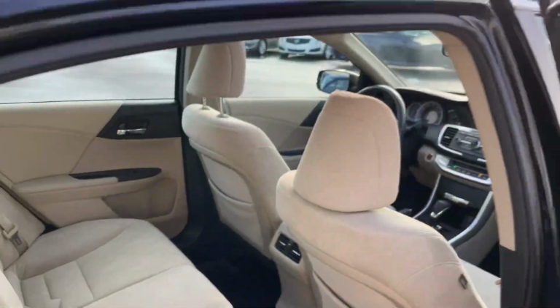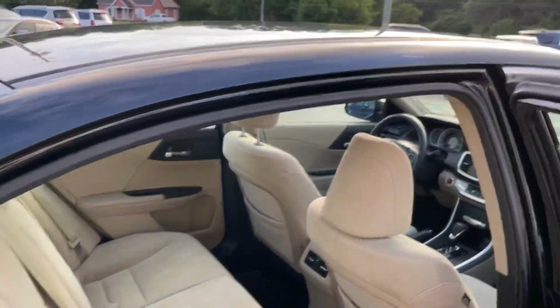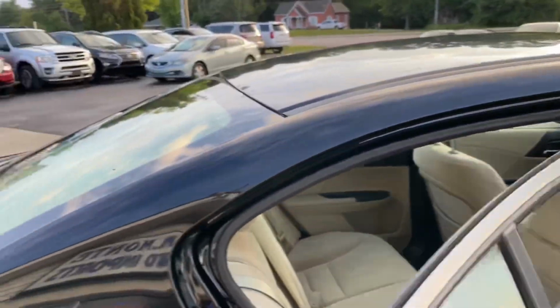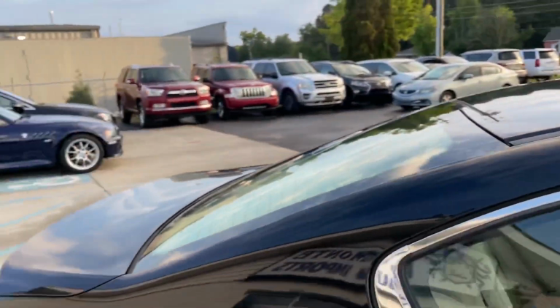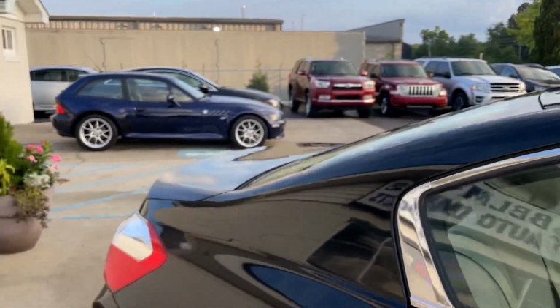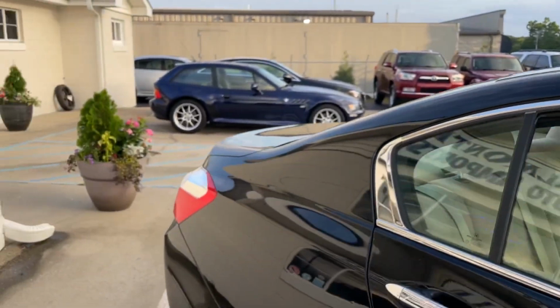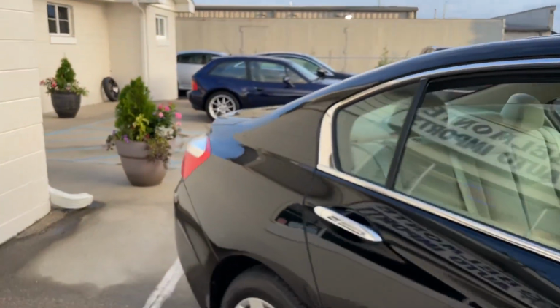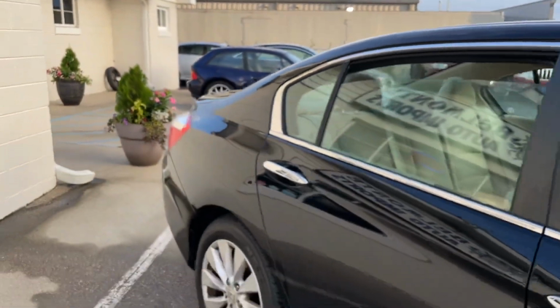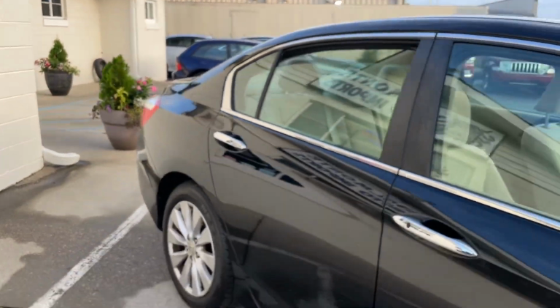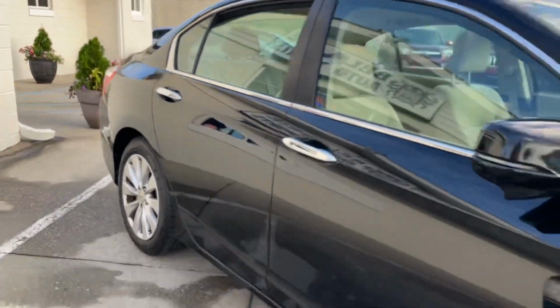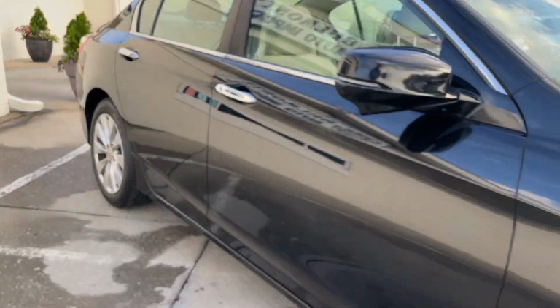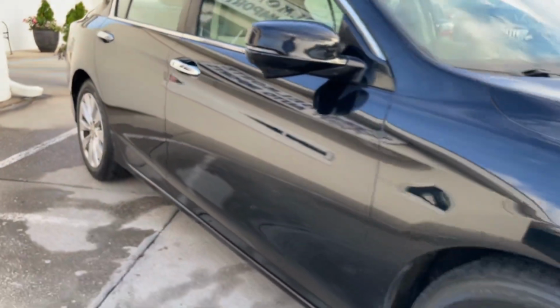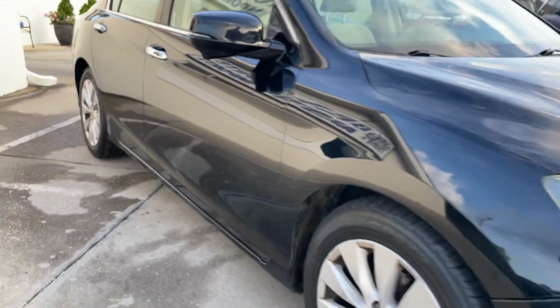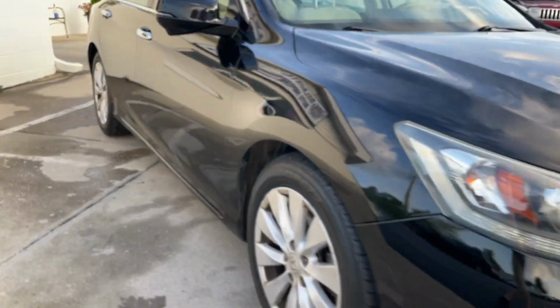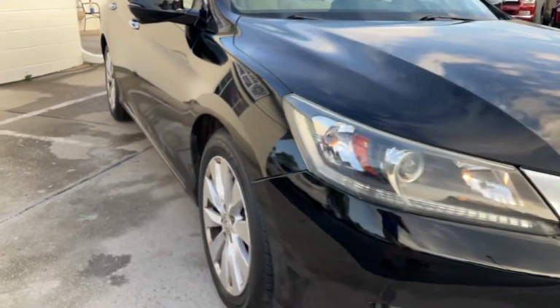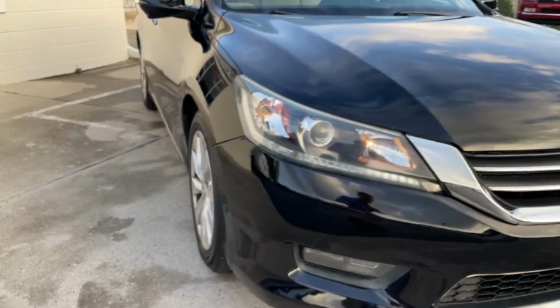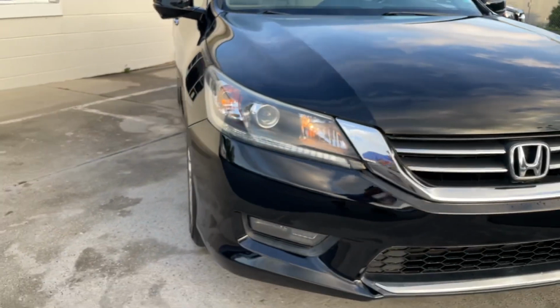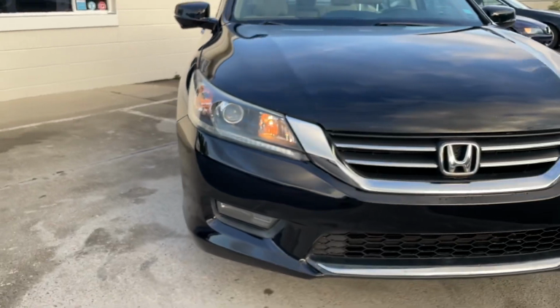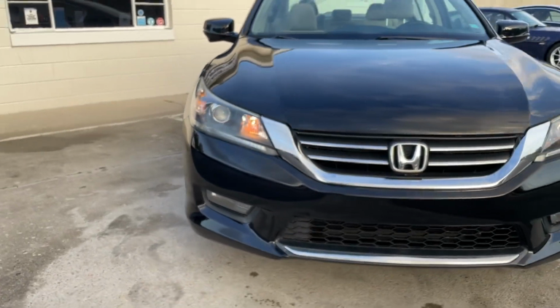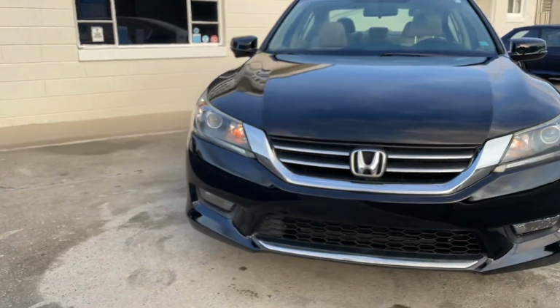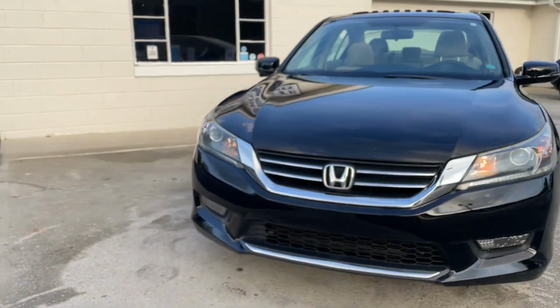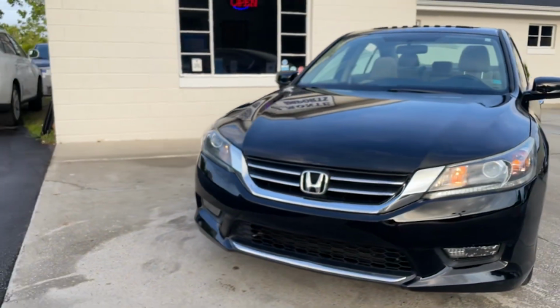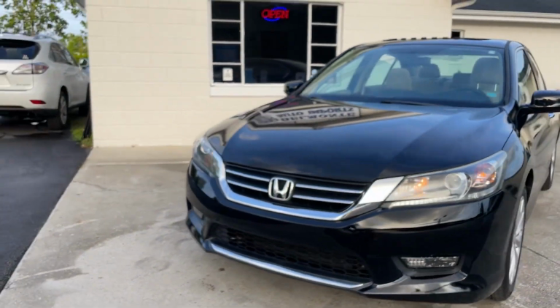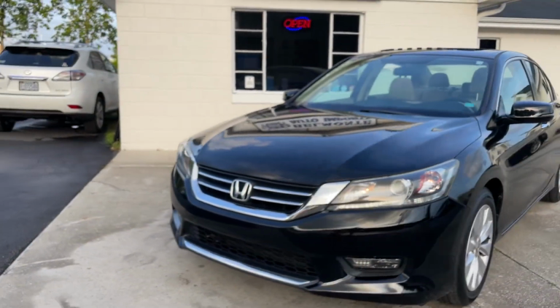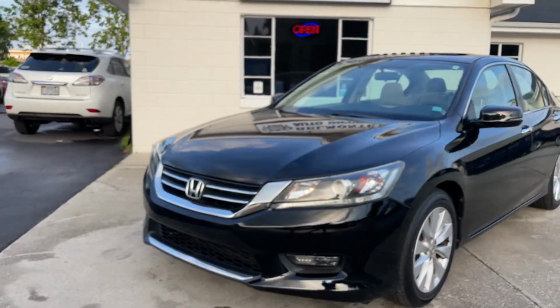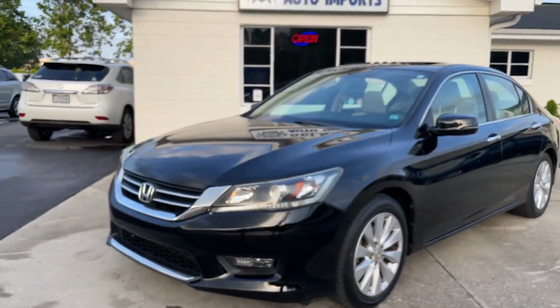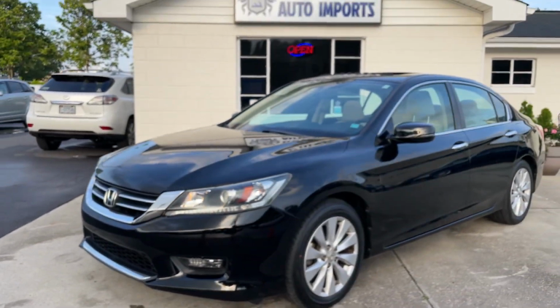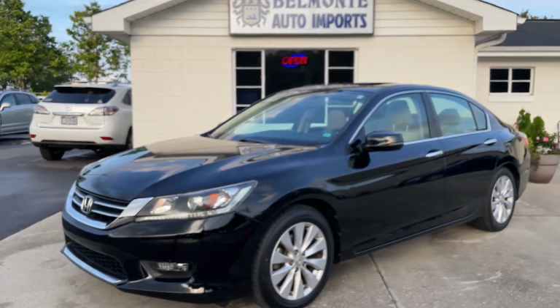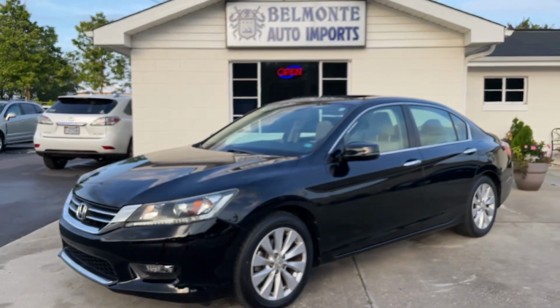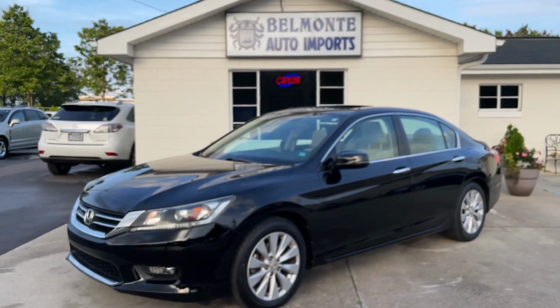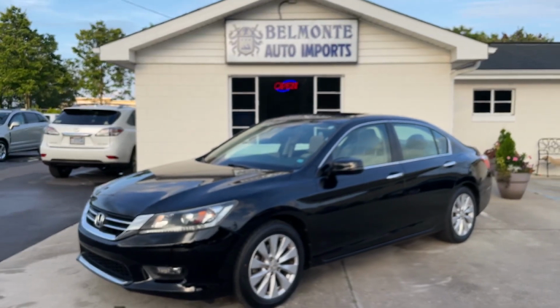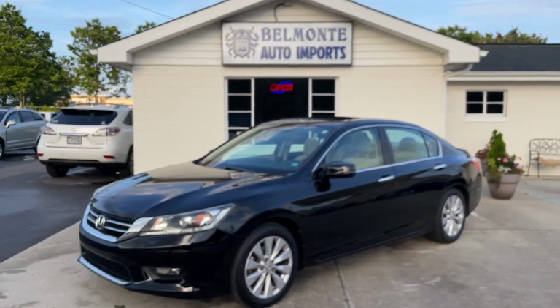Check us out at BelmonteAuto.com. 8516 Capital Boulevard, Raleigh, North Carolina. Contact us at 919-878-5566, BelmonteAuto.com.